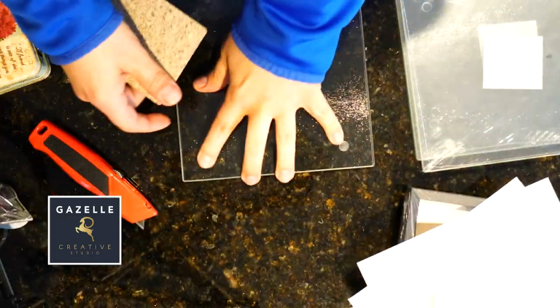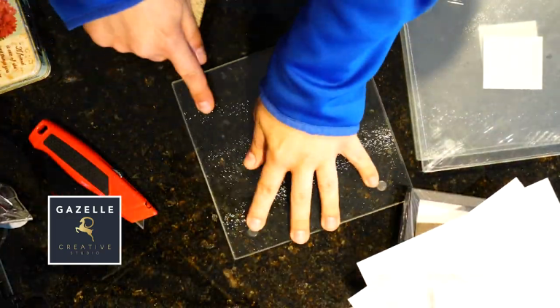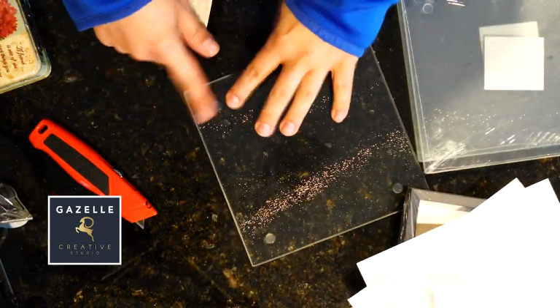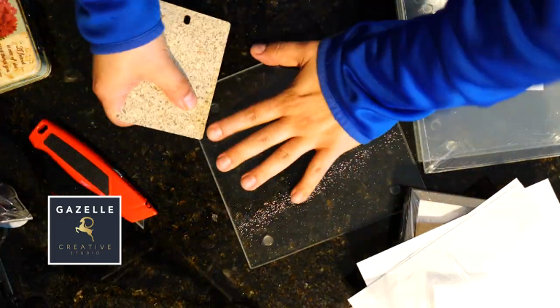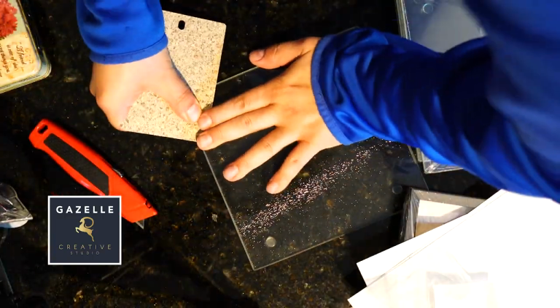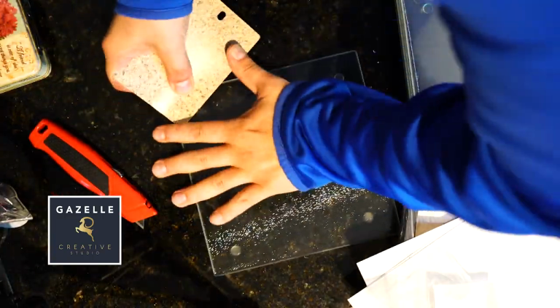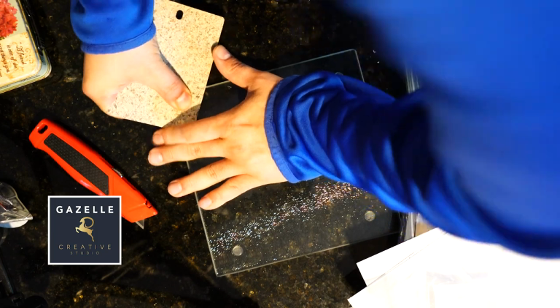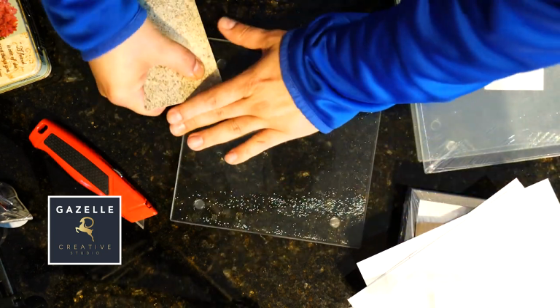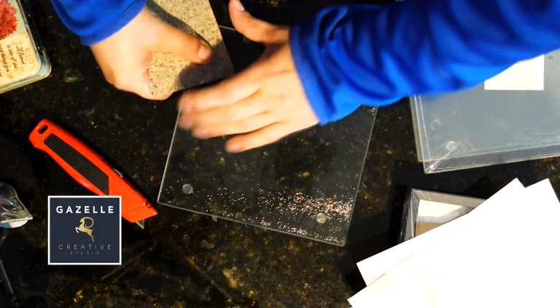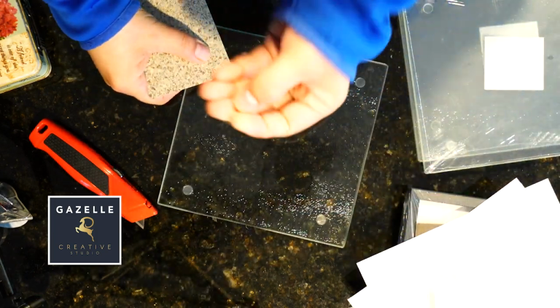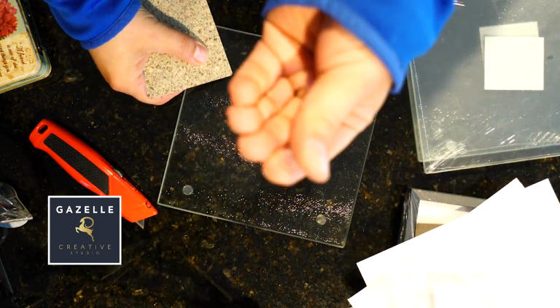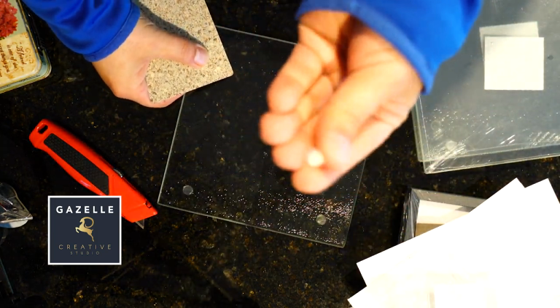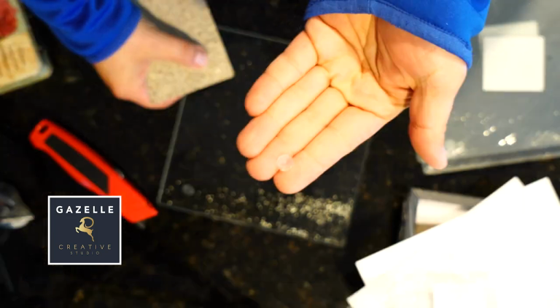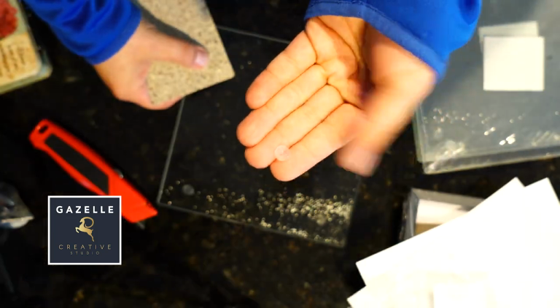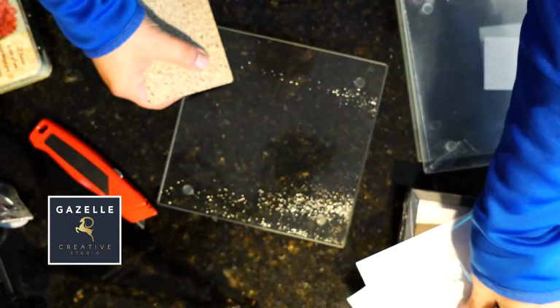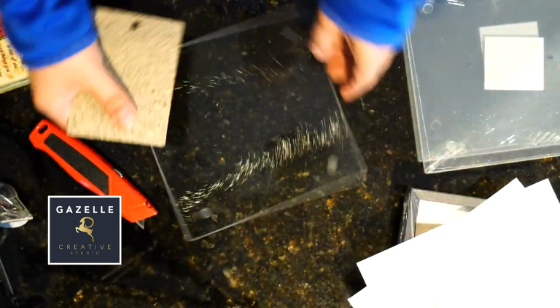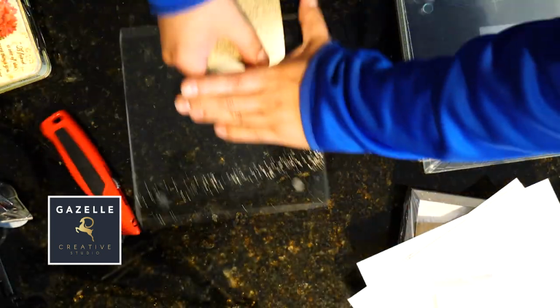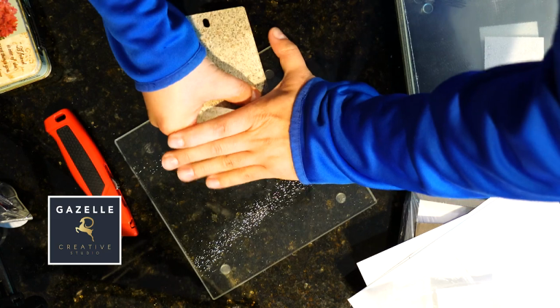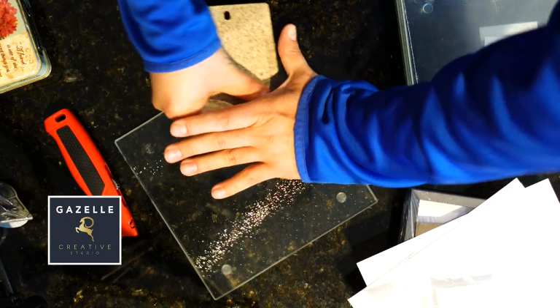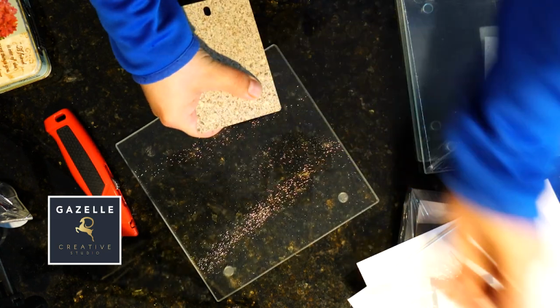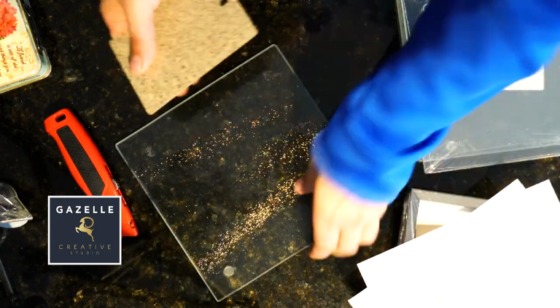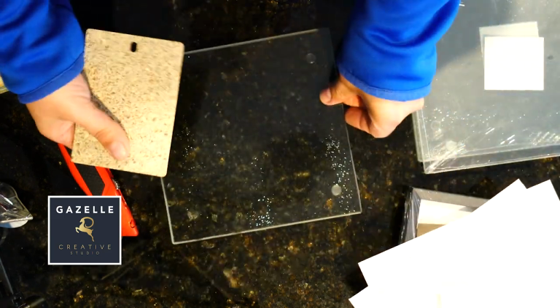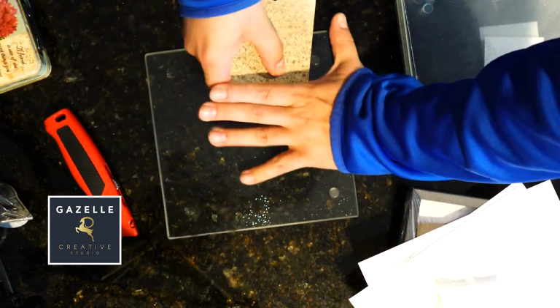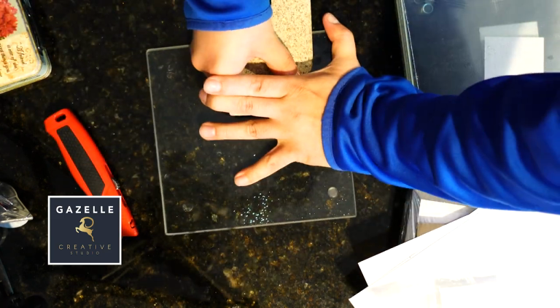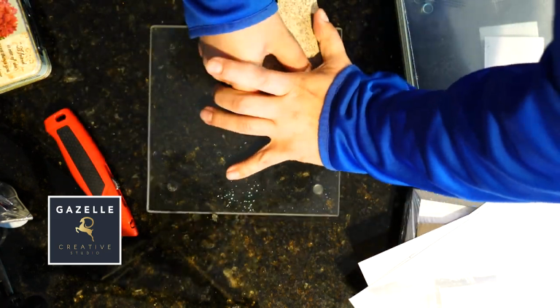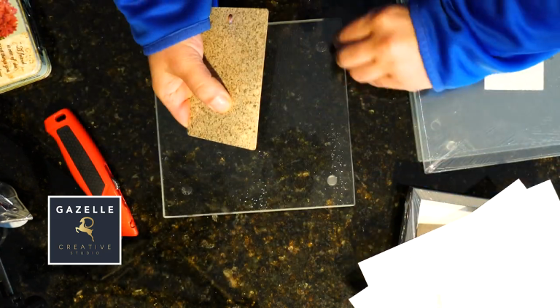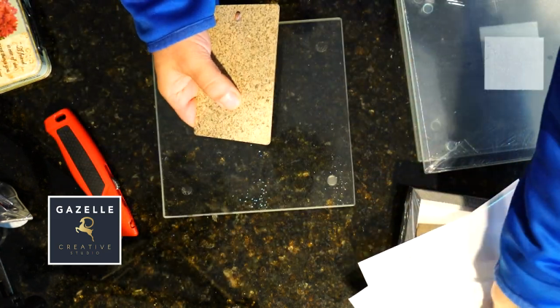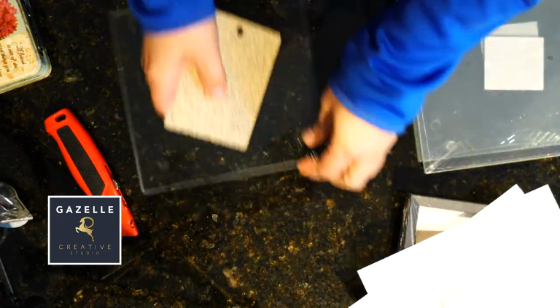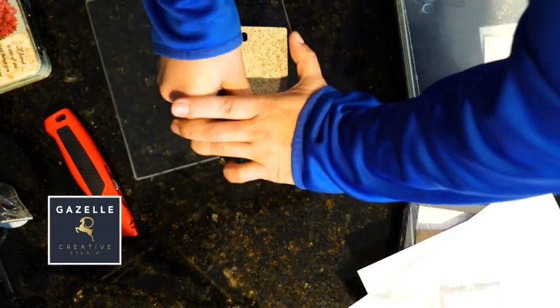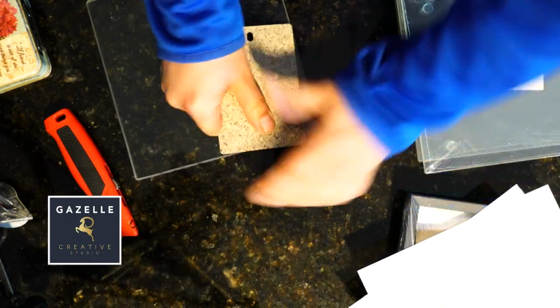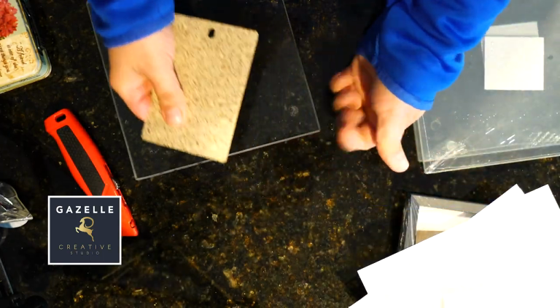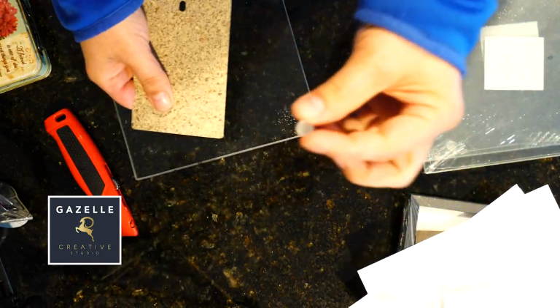First, what I want to do with those glass cutting boards is to remove those silicone legs. I'm gonna do this for all four glass cutting boards and then I'm gonna wash them just to get them ready for painting.